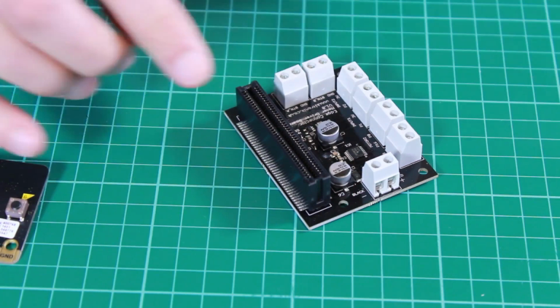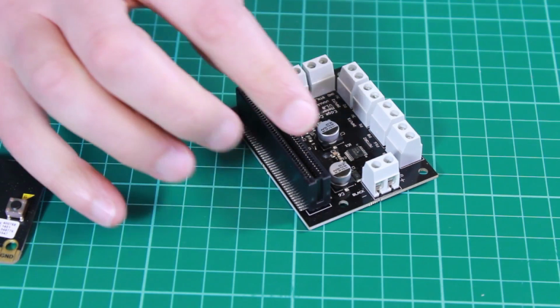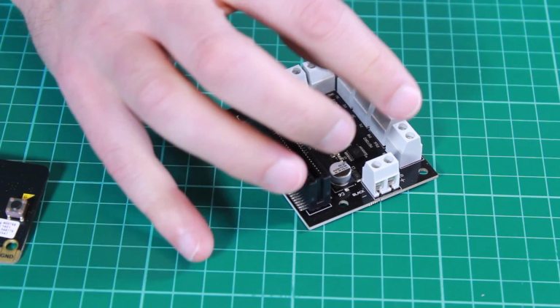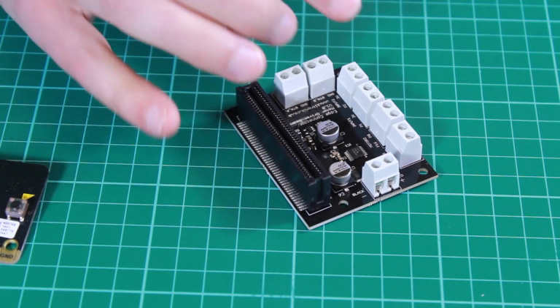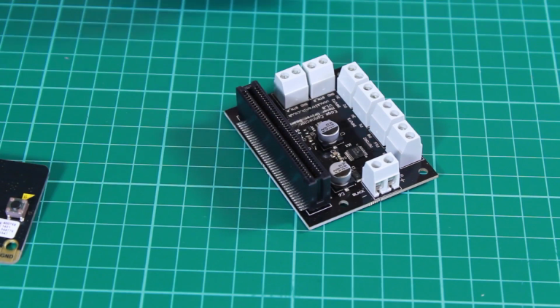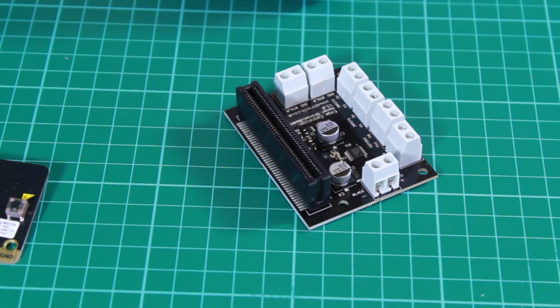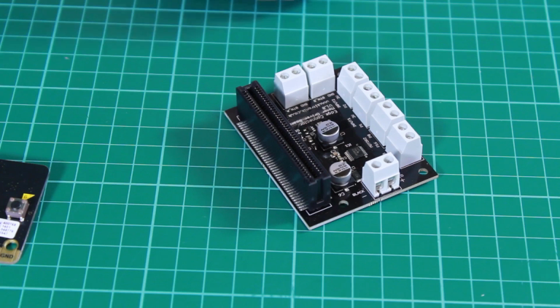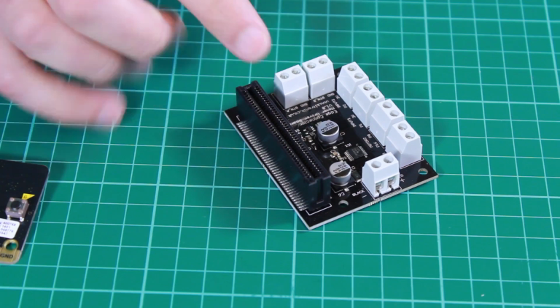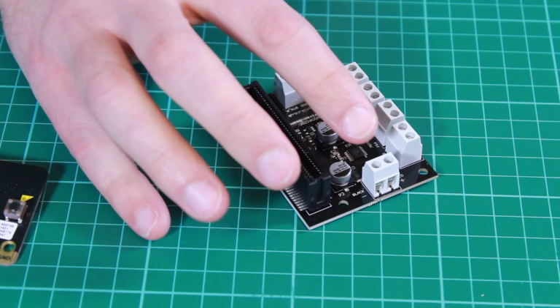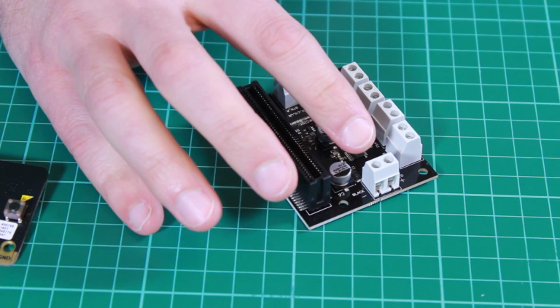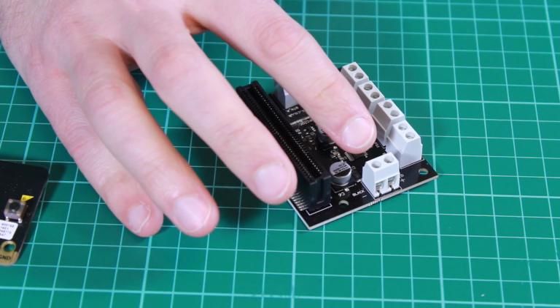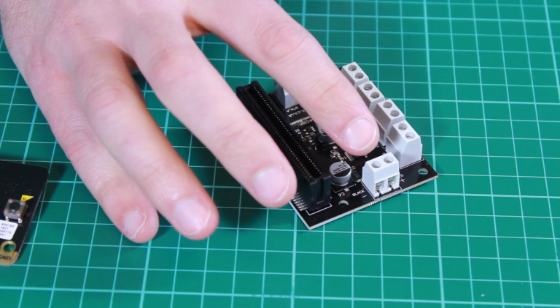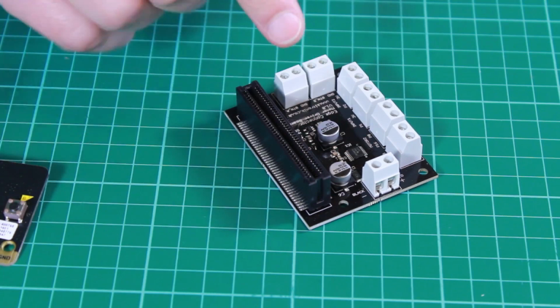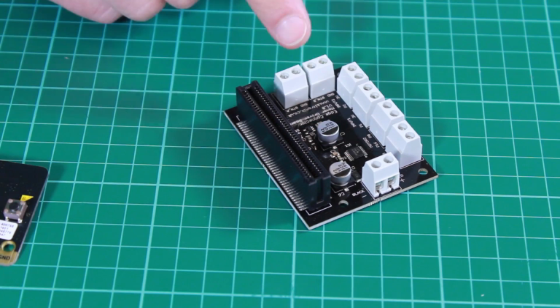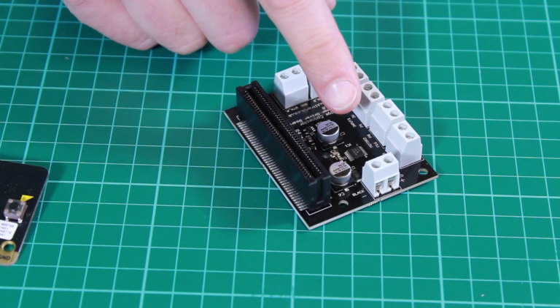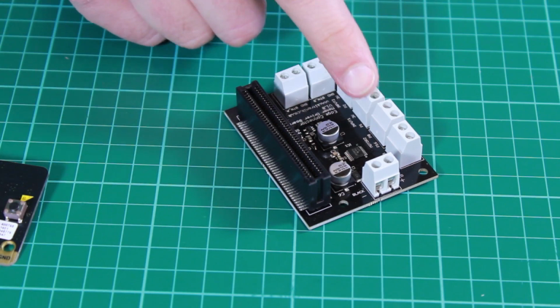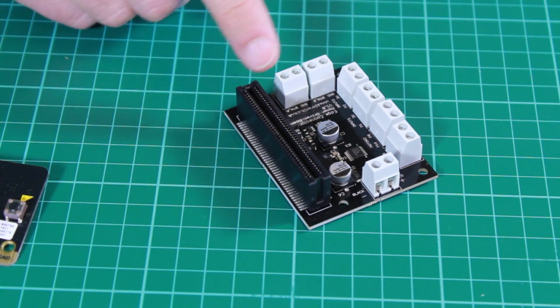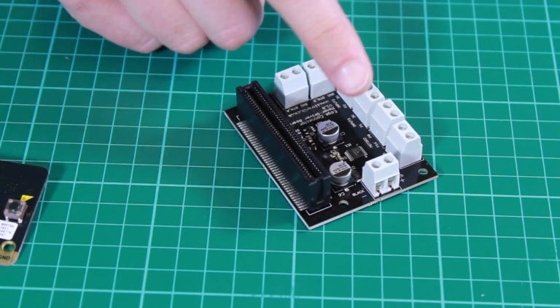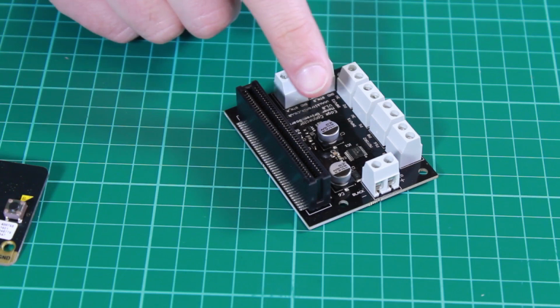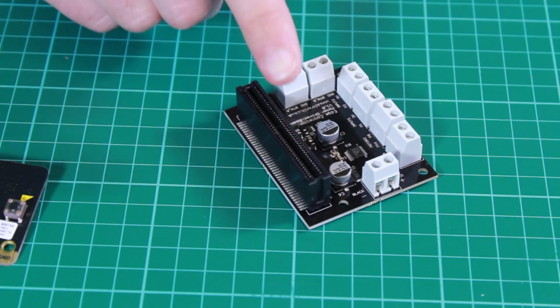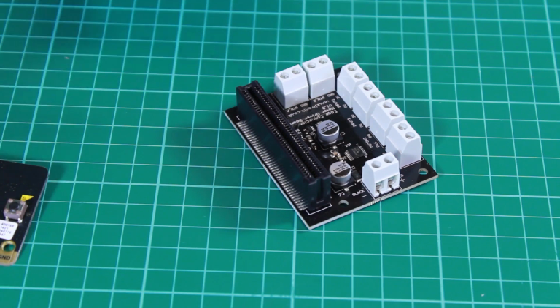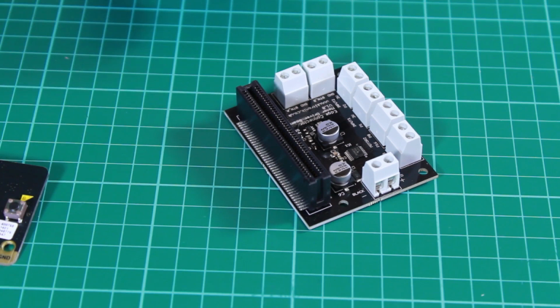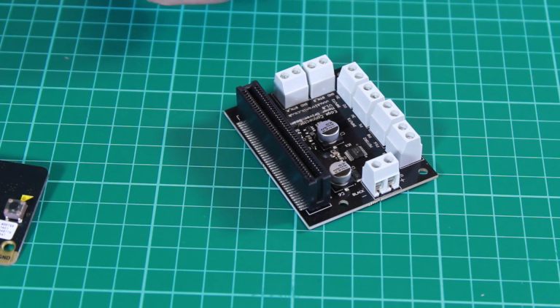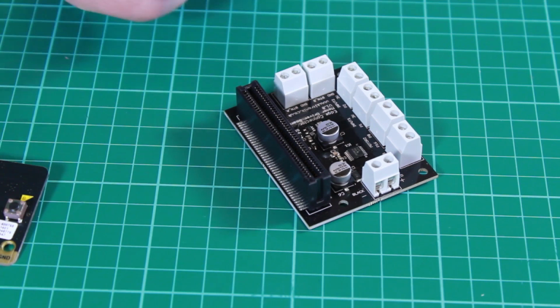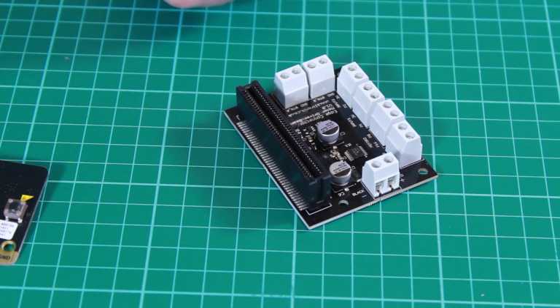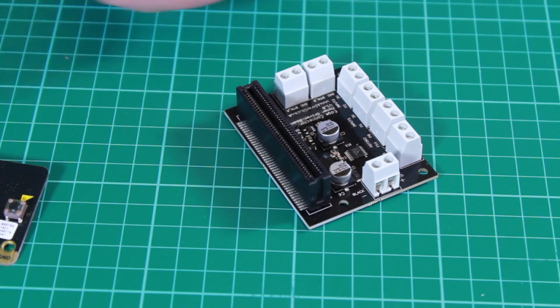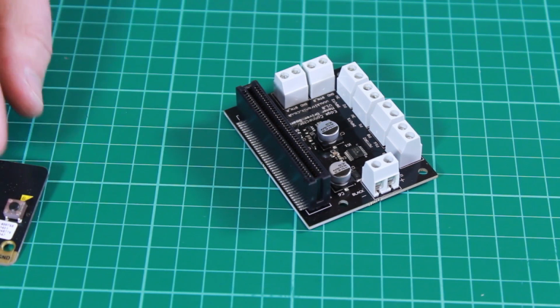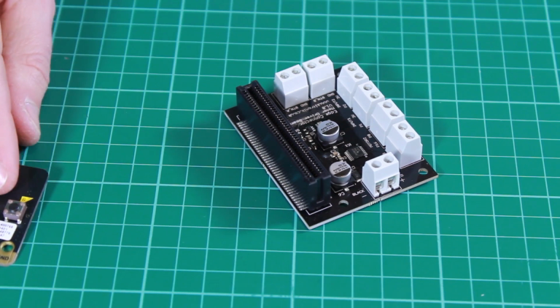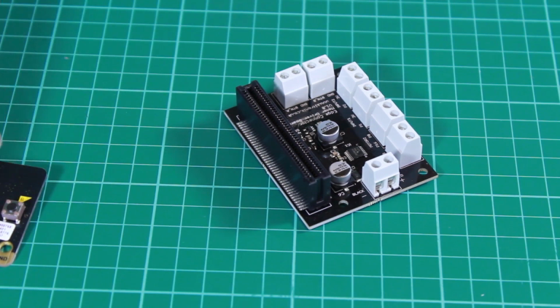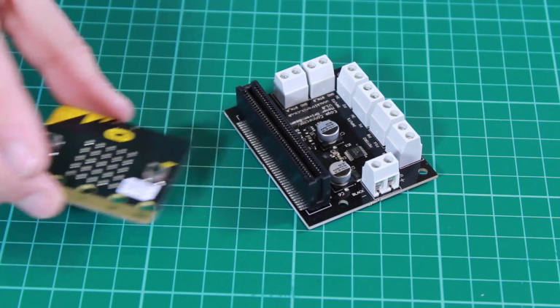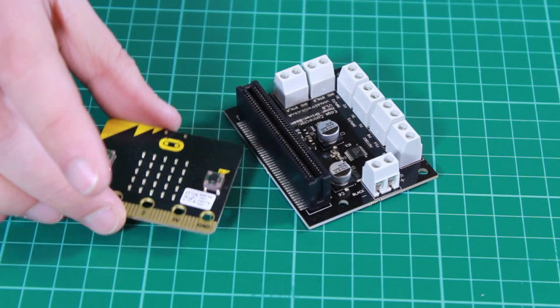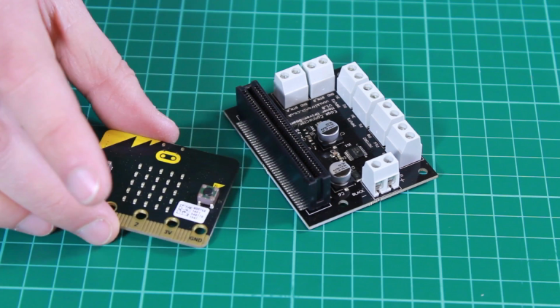The board also has a number of terminal blocks. This one here is used to power the board. The motor driver board also sends power up to the microbit, so you don't need to use a second power source to power this board.